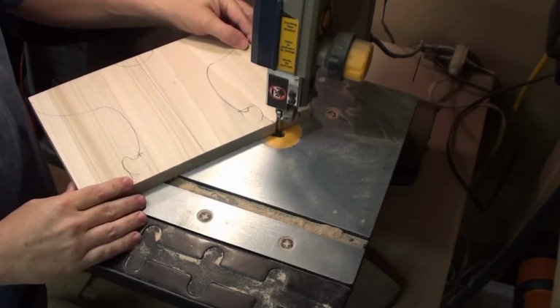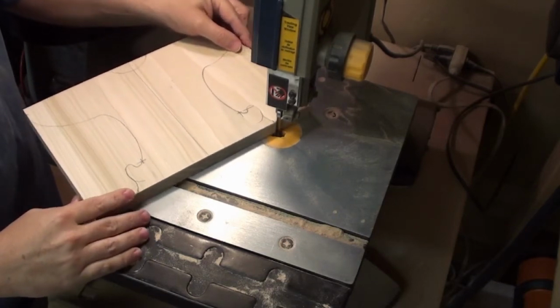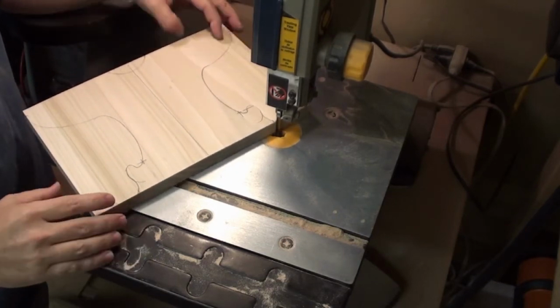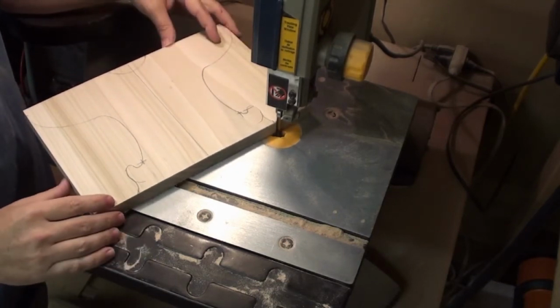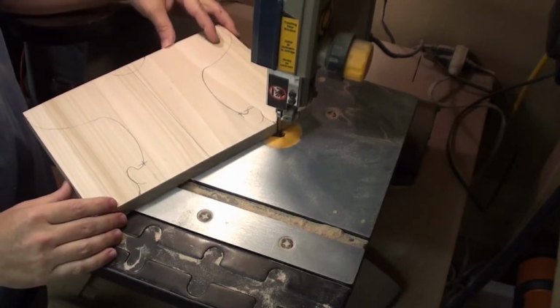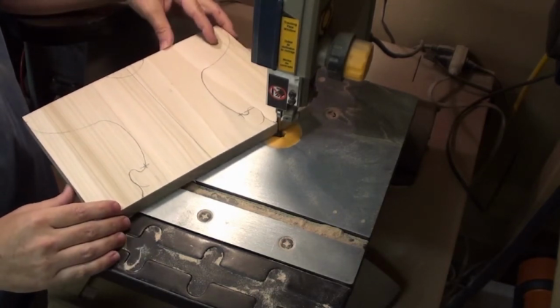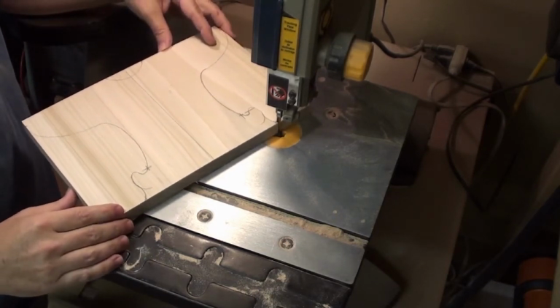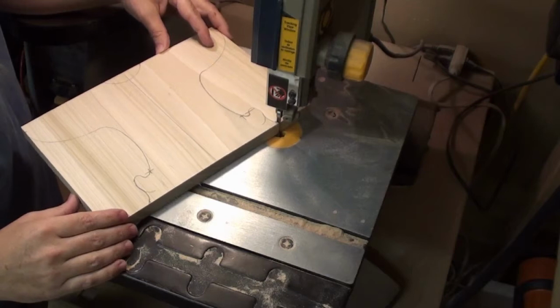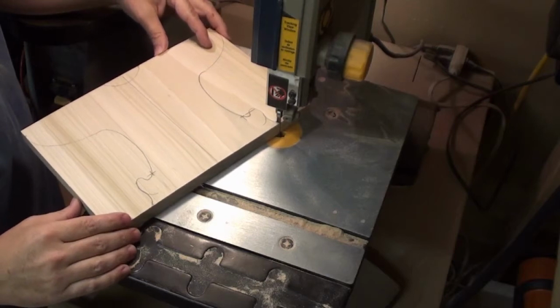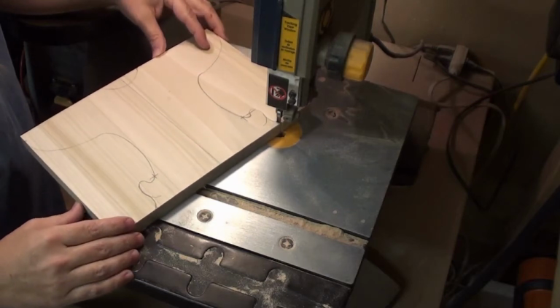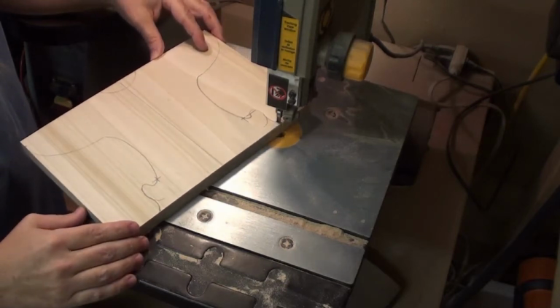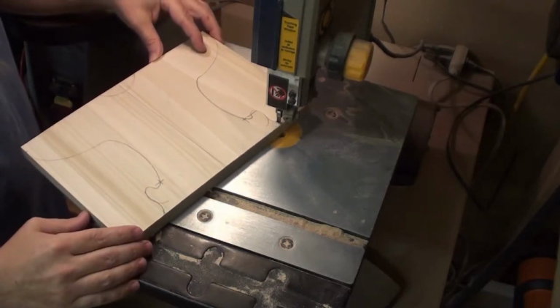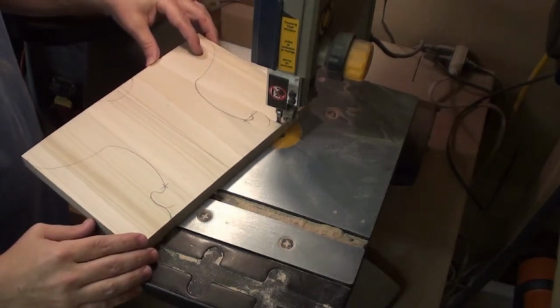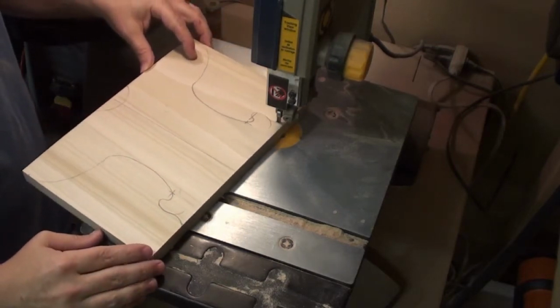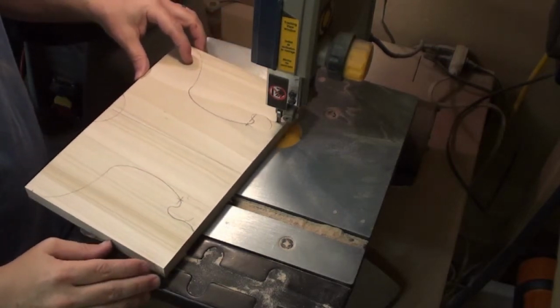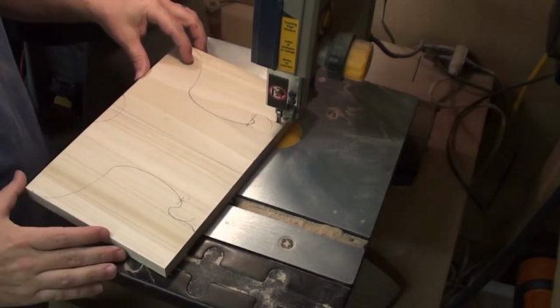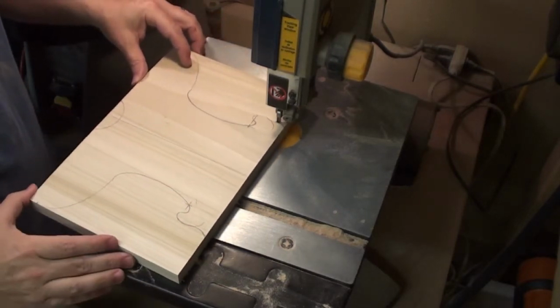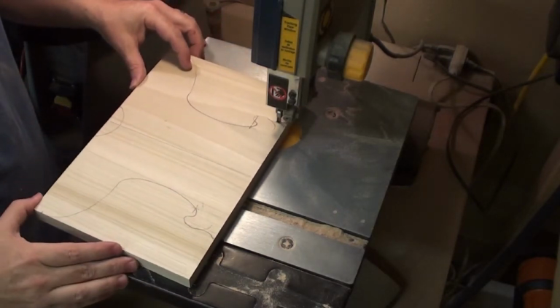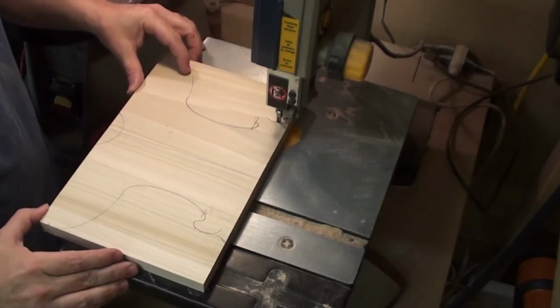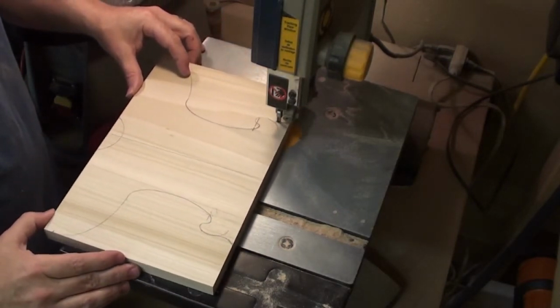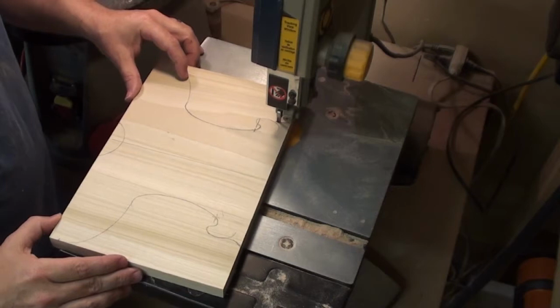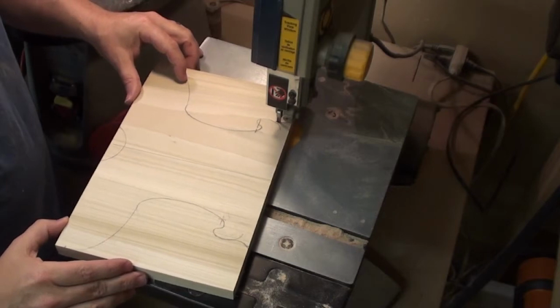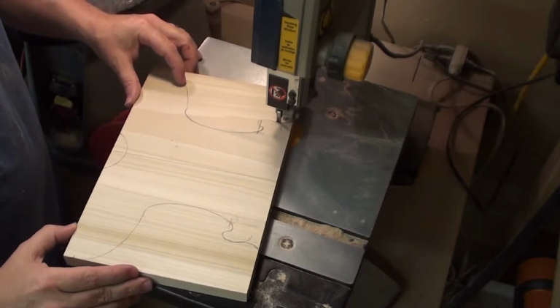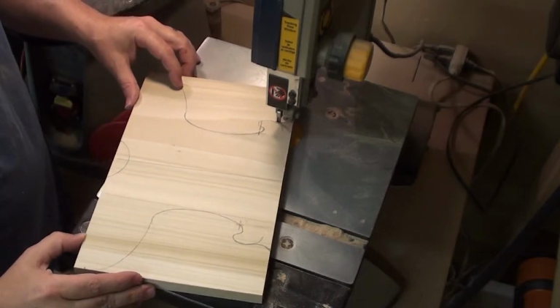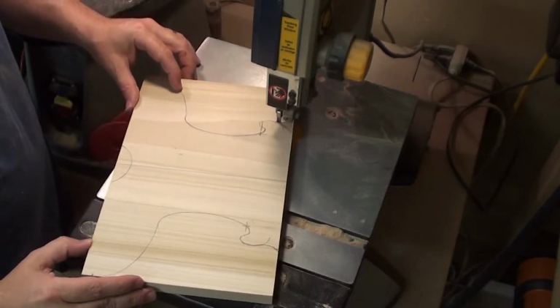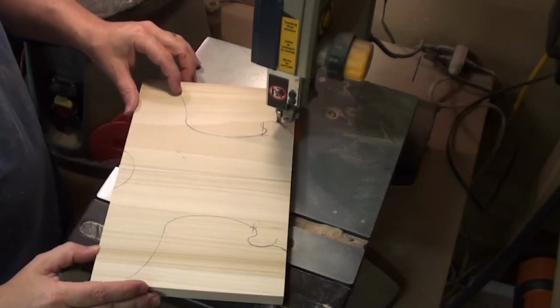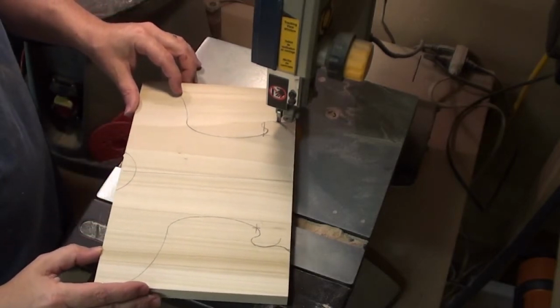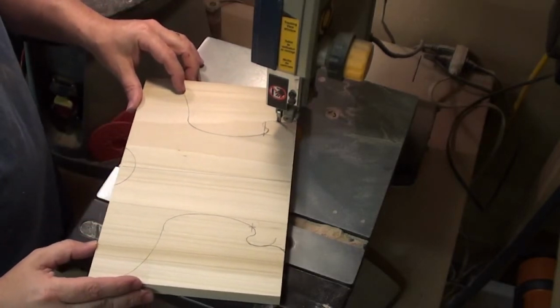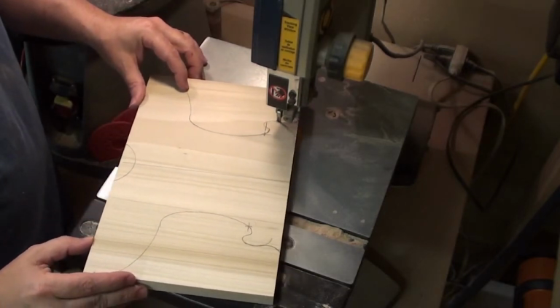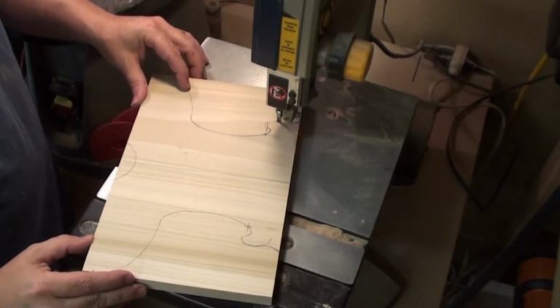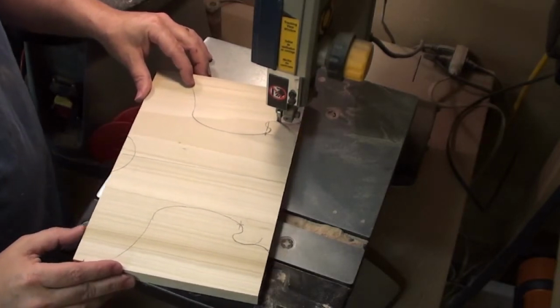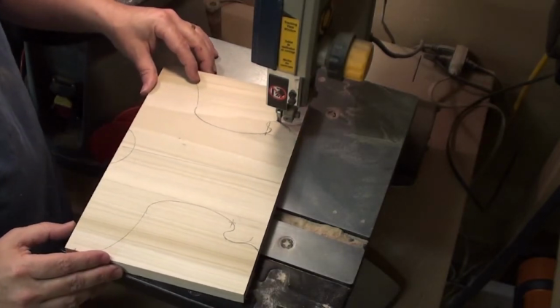On a side note, this little 9-inch bandsaw was one of the very first tools that I actually purchased. I still keep it around so I don't have to change out blades on my bigger bandsaw.